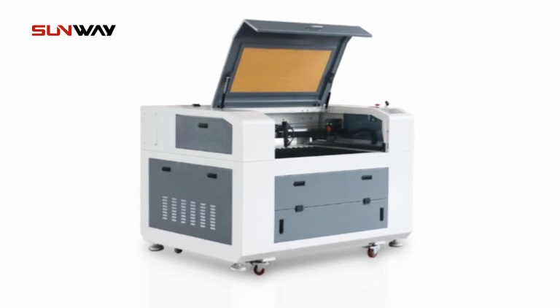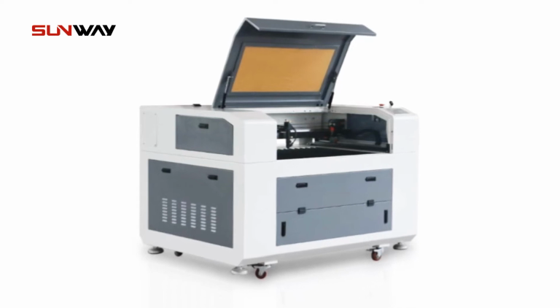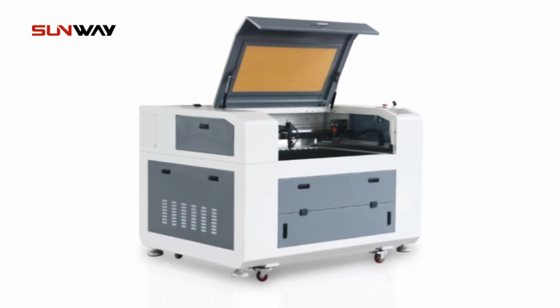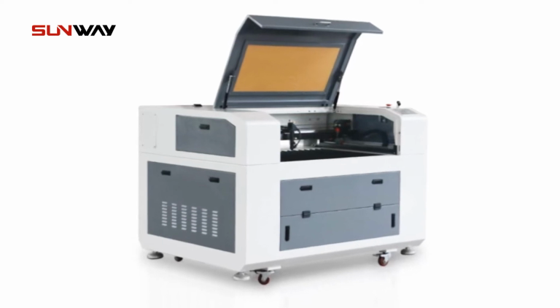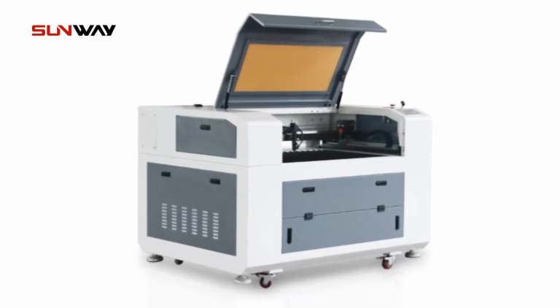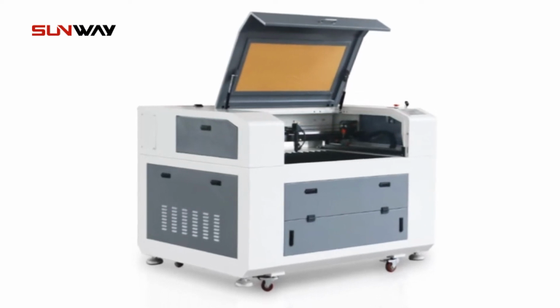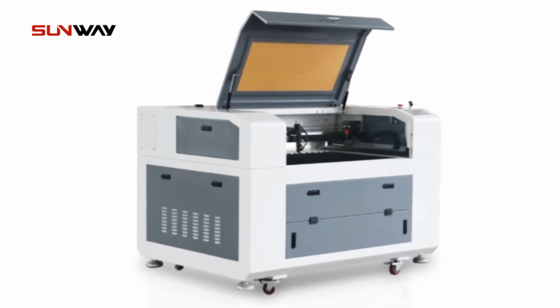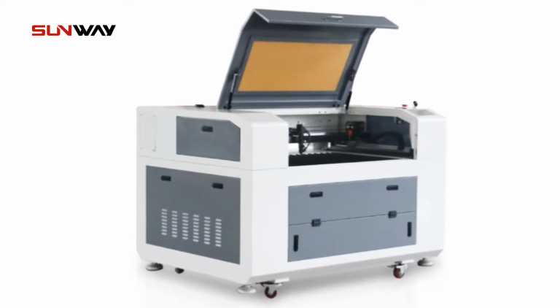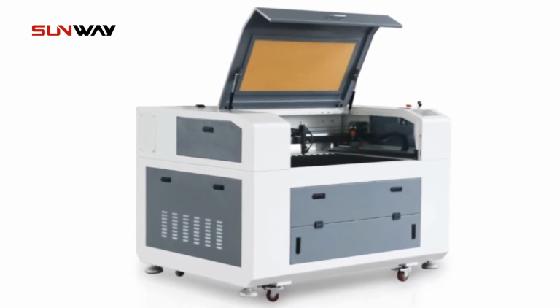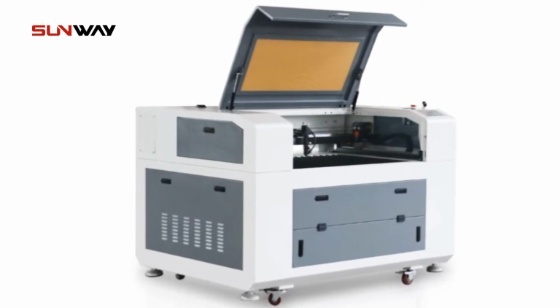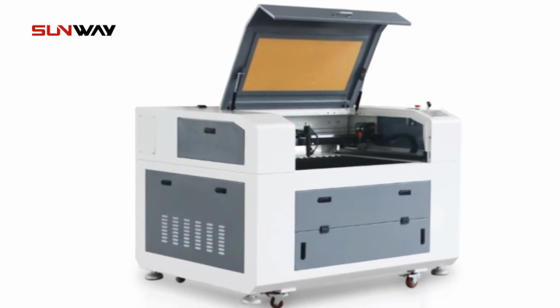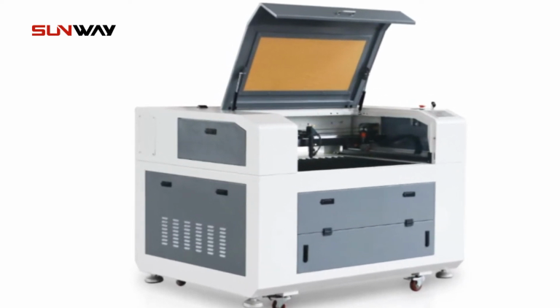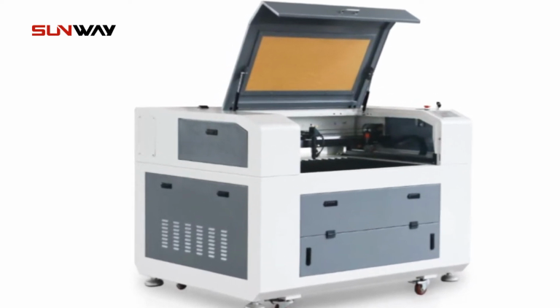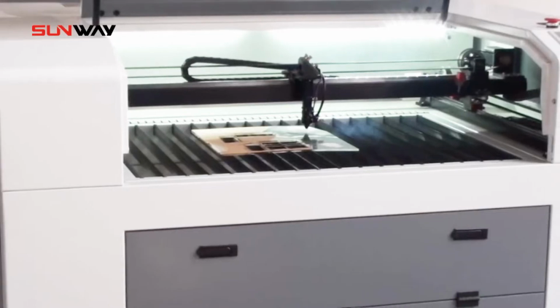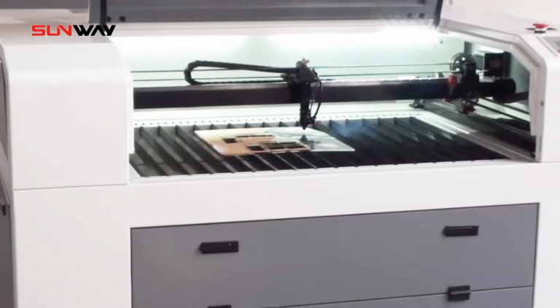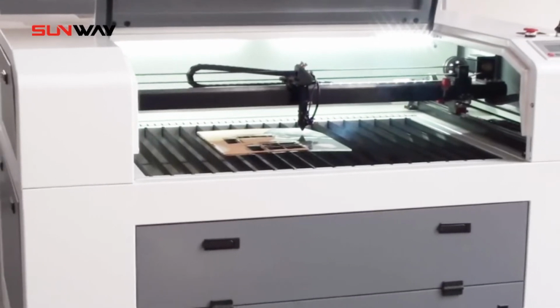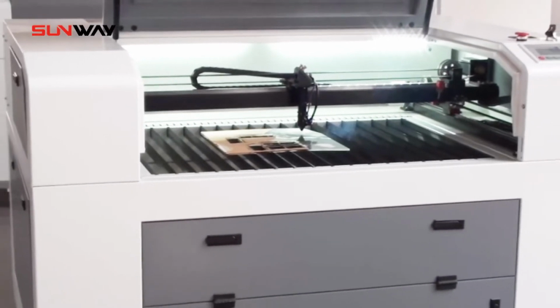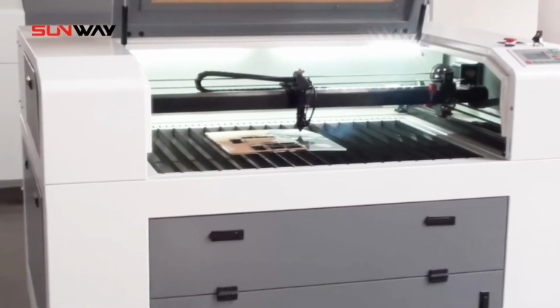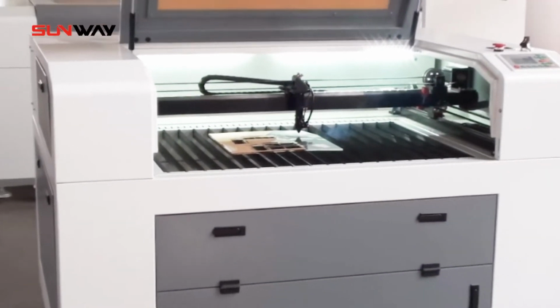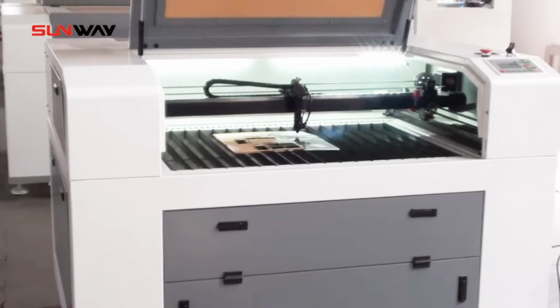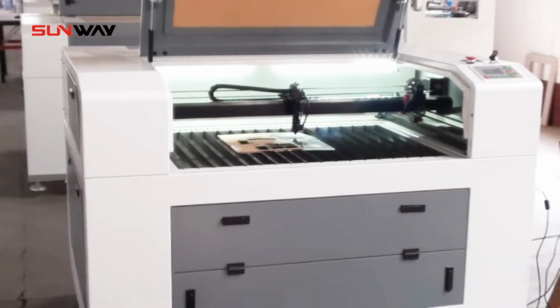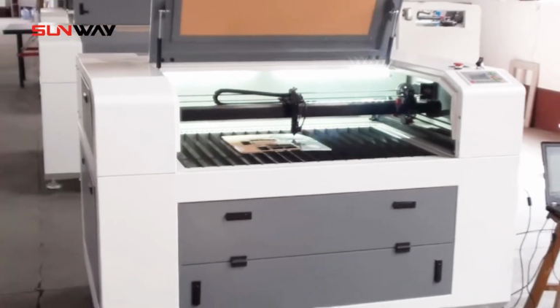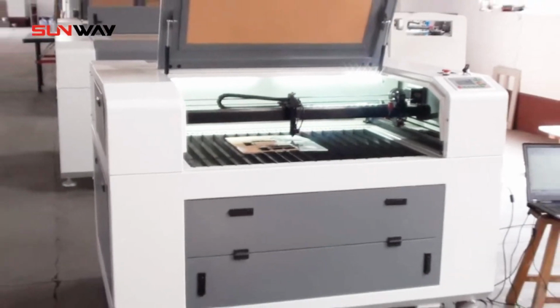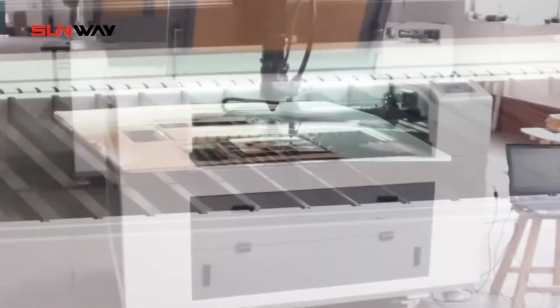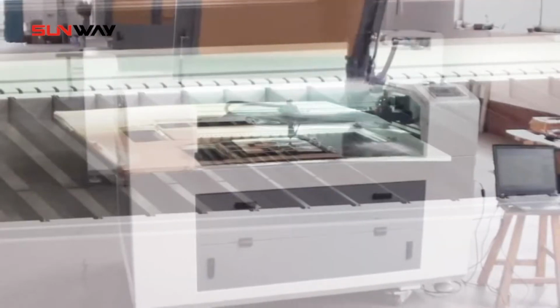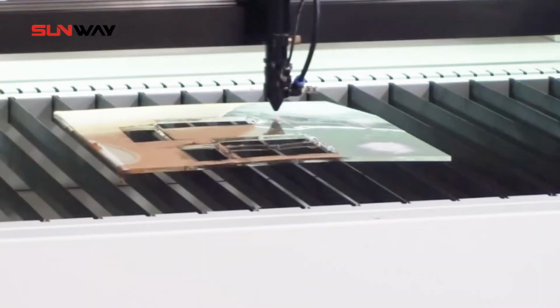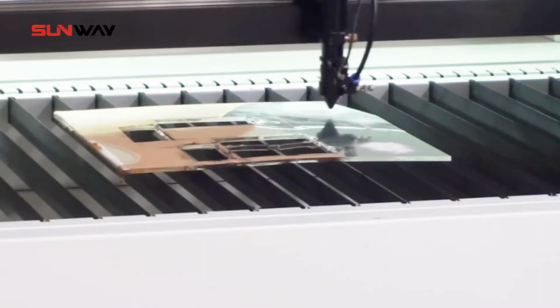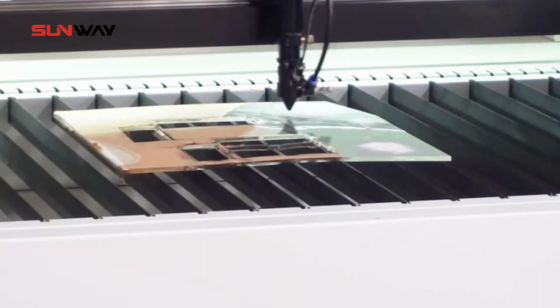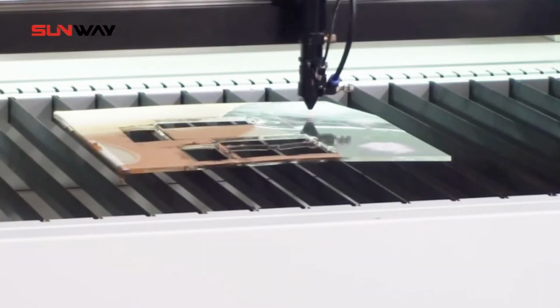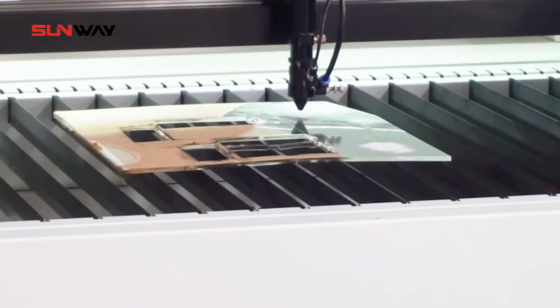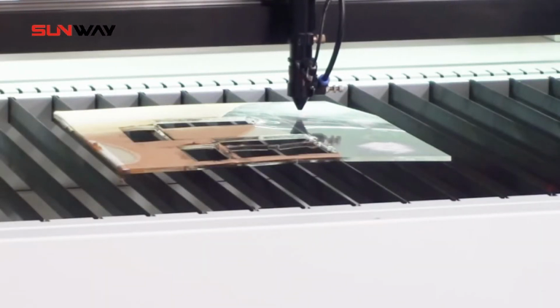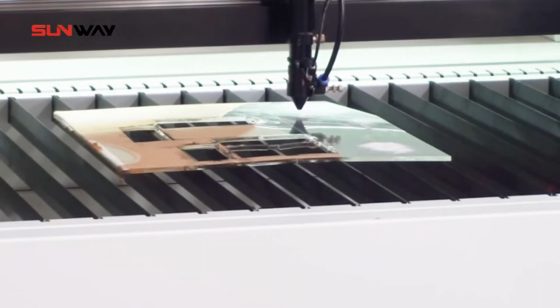This 6090 laser engraving machine is the latest model of 2022. Let's take a look at the internal structure of the machine and its working status.